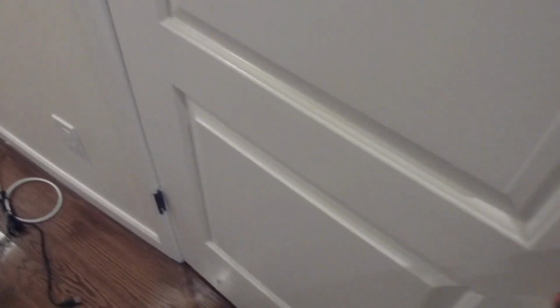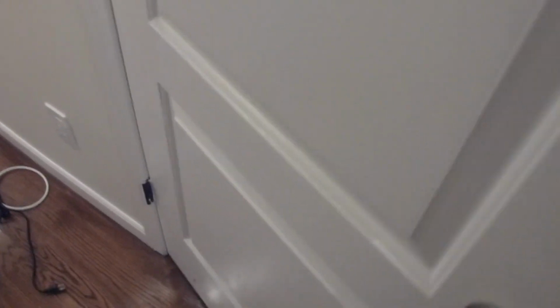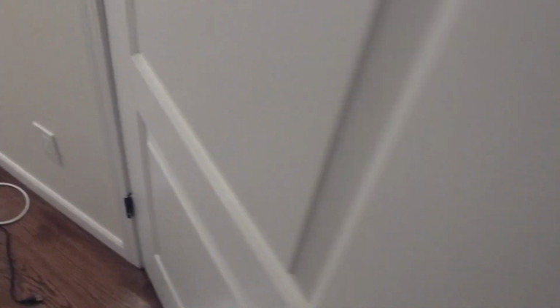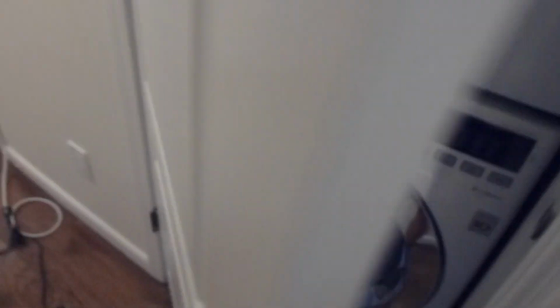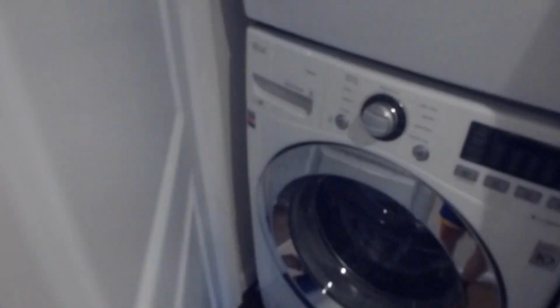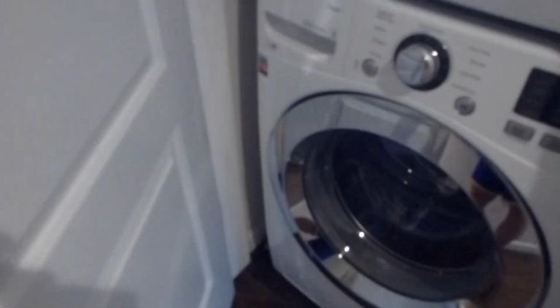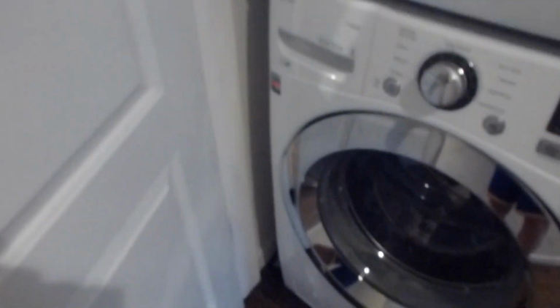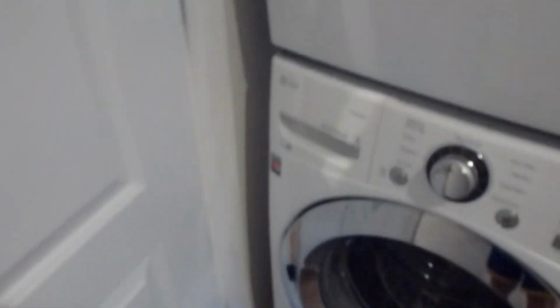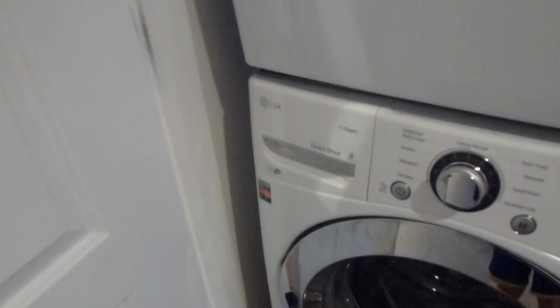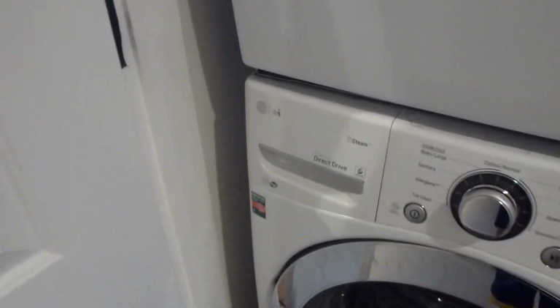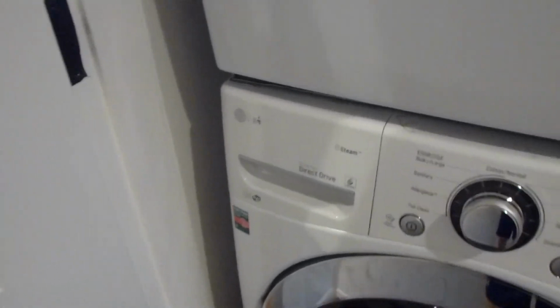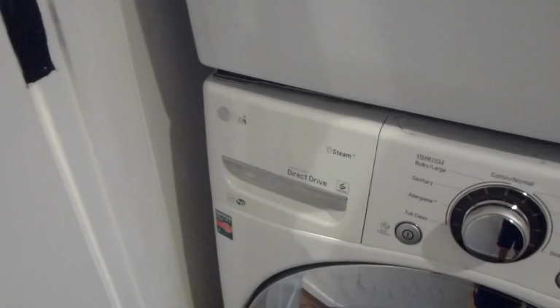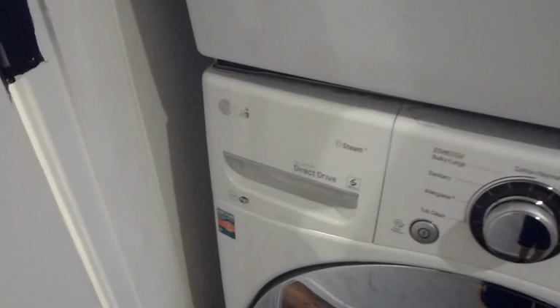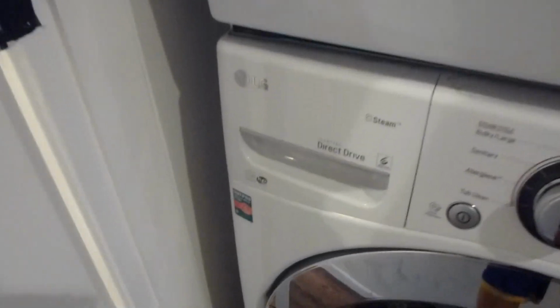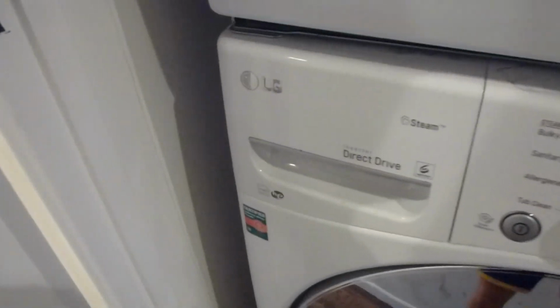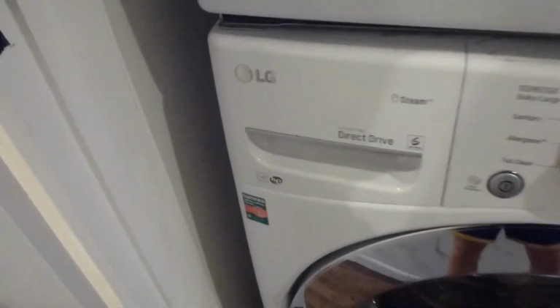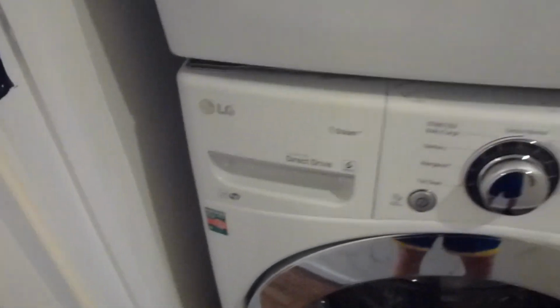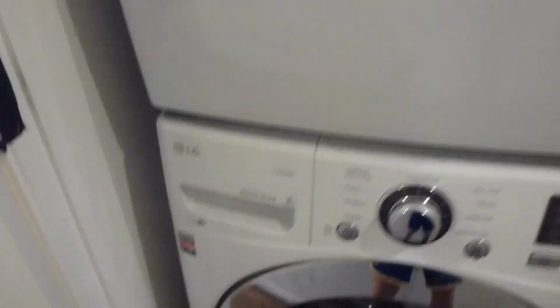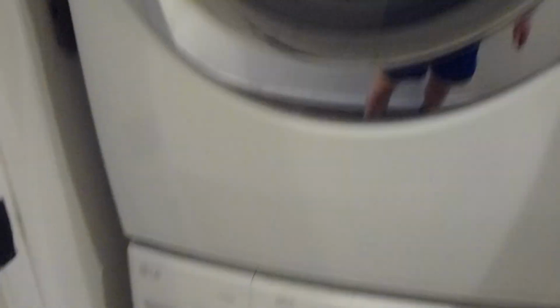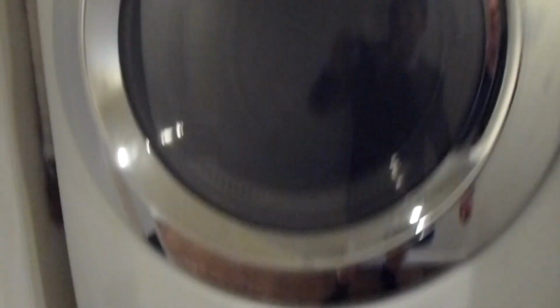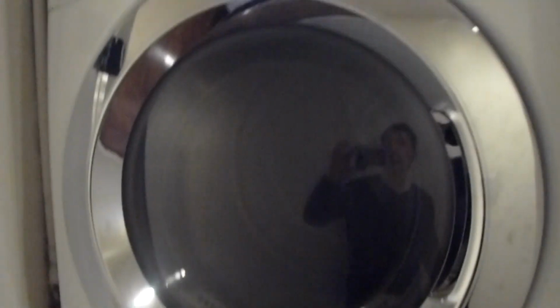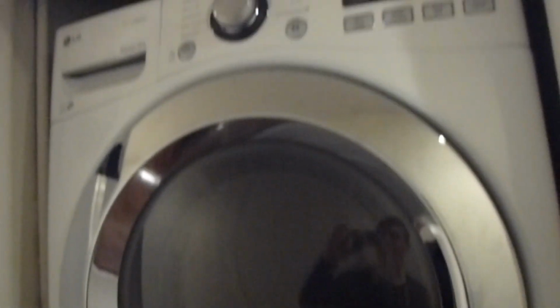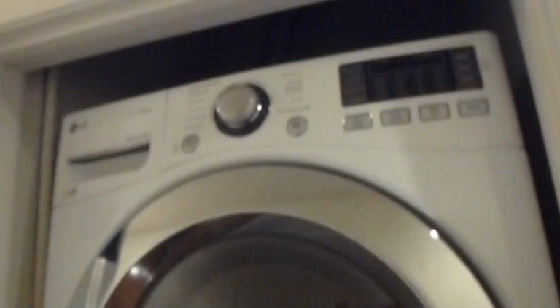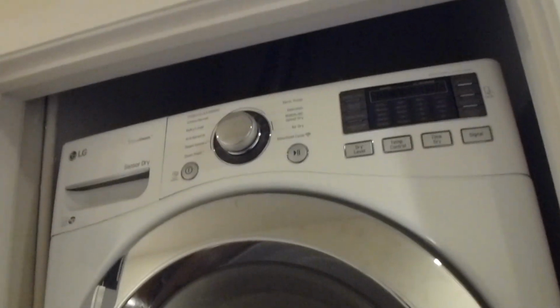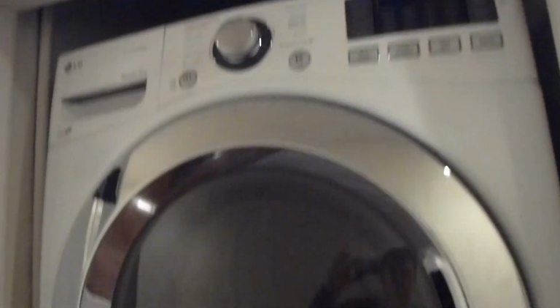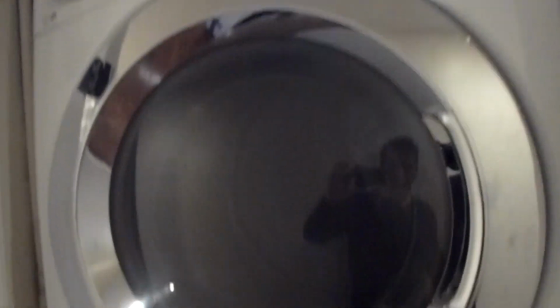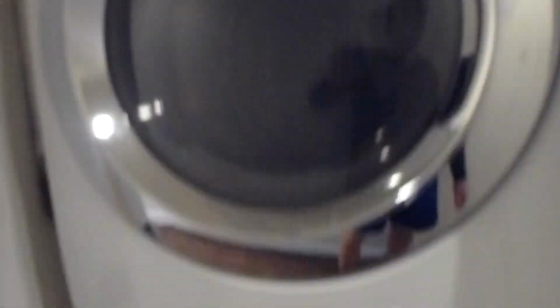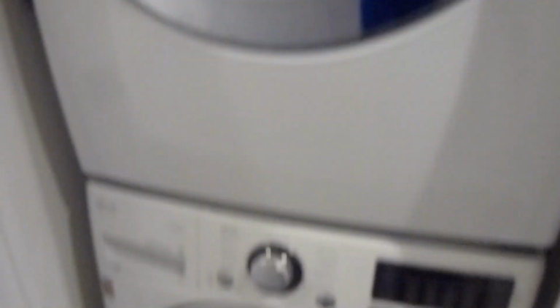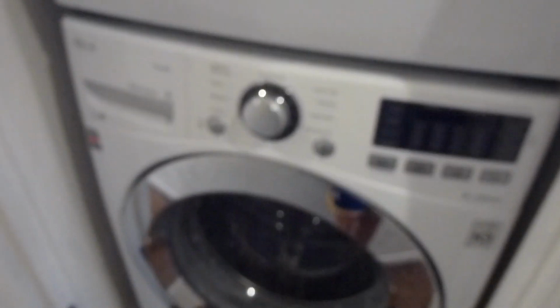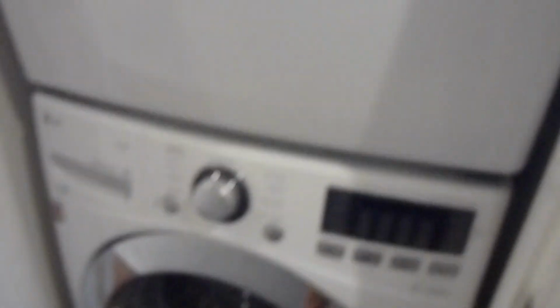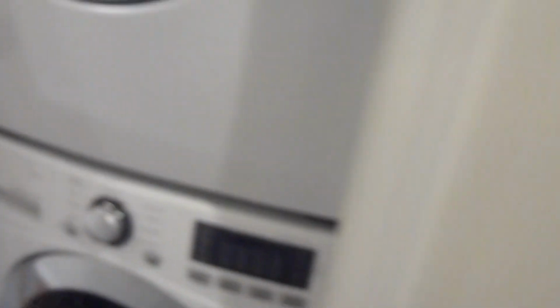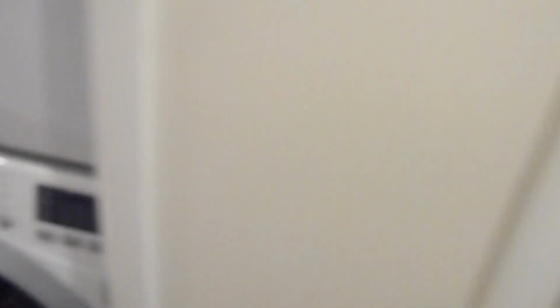Discreetly tucked away in the closet is your laundry system, which is LG Steam. Washer and dryer in the unit — super convenient.